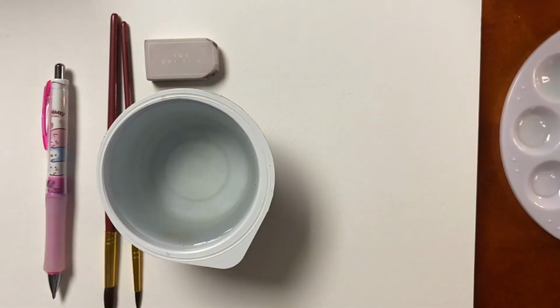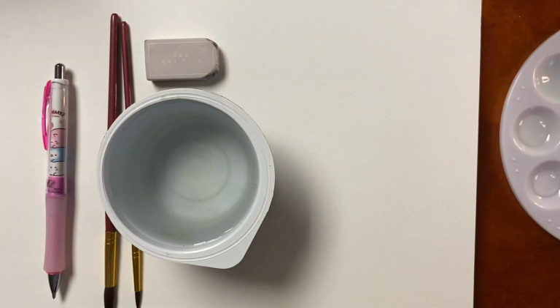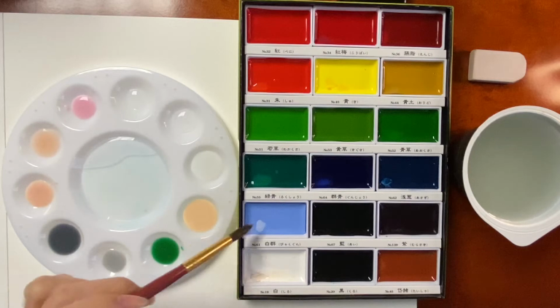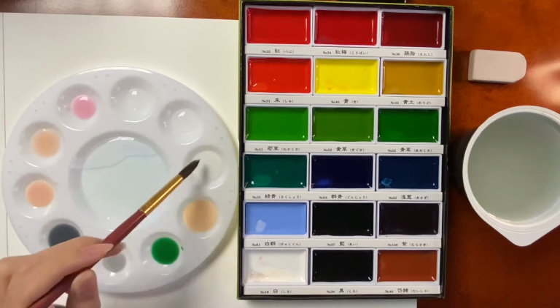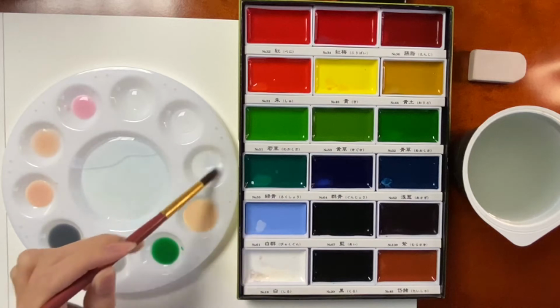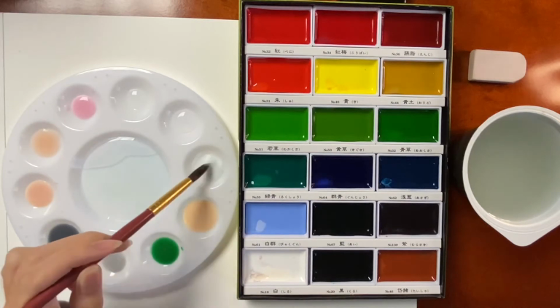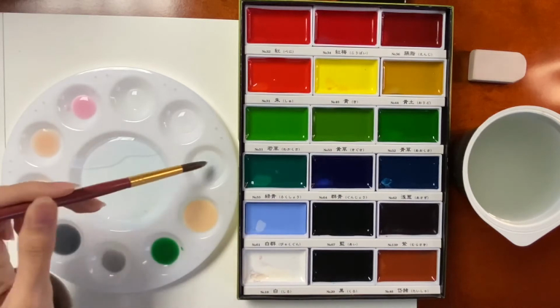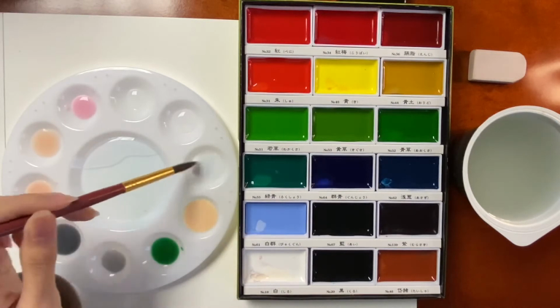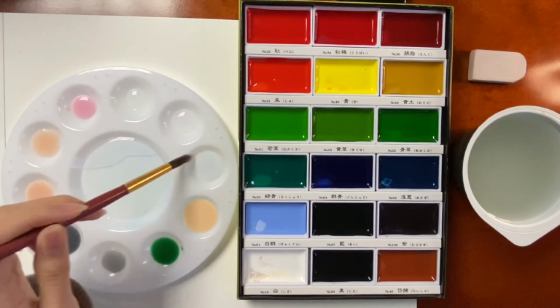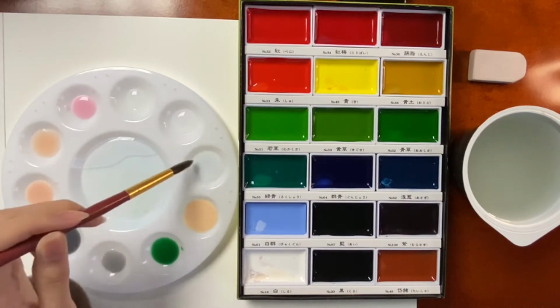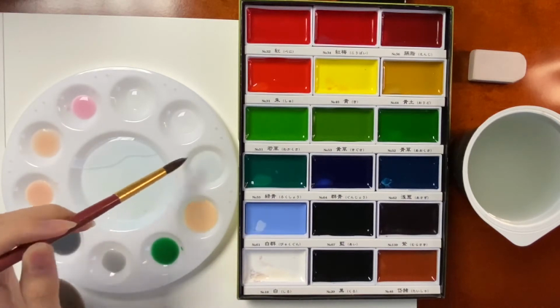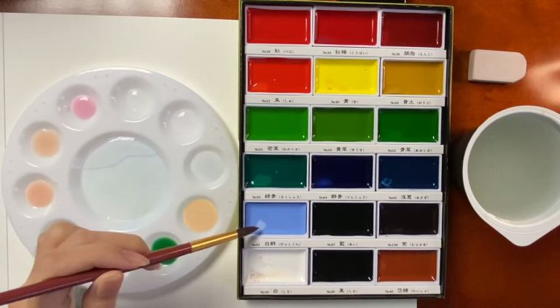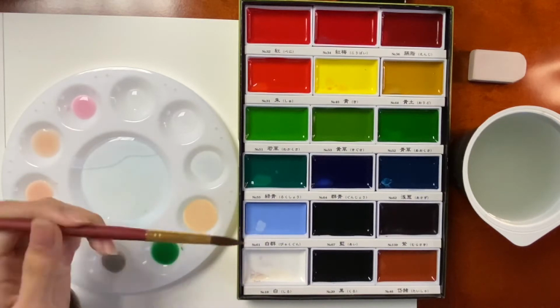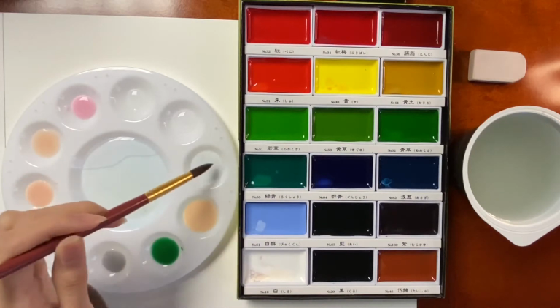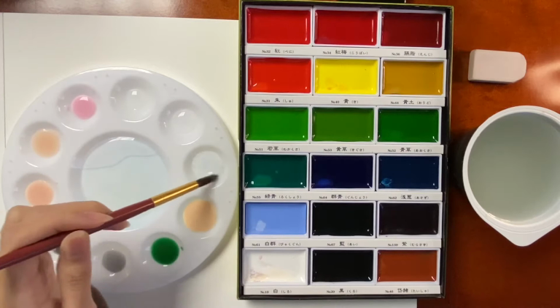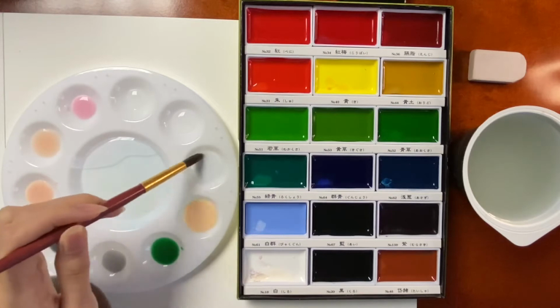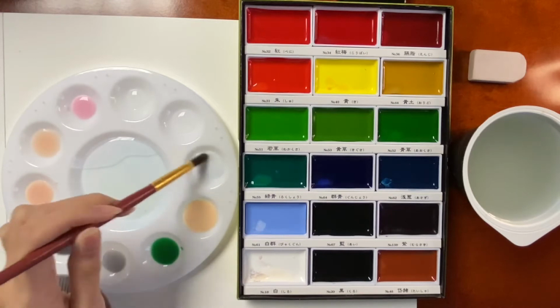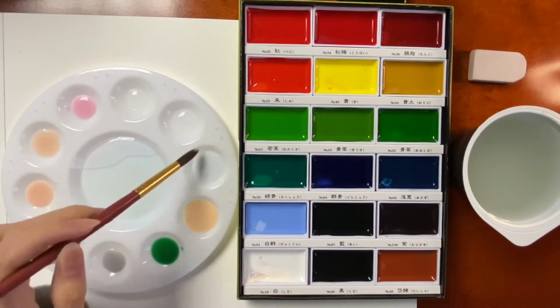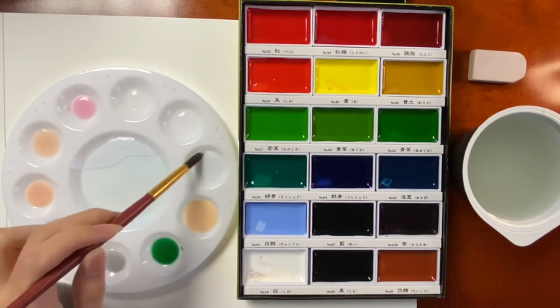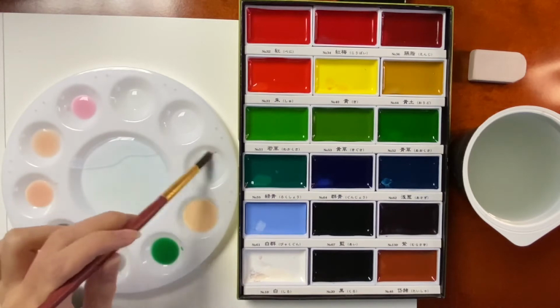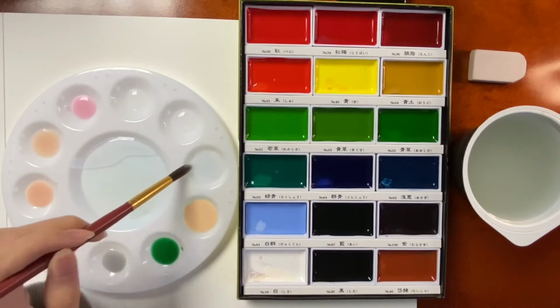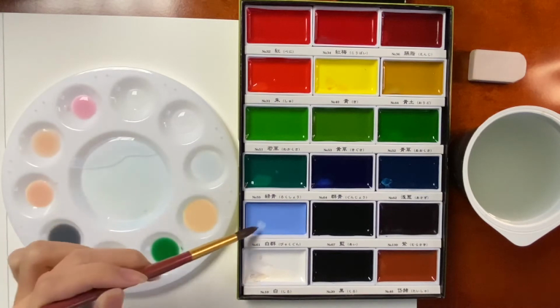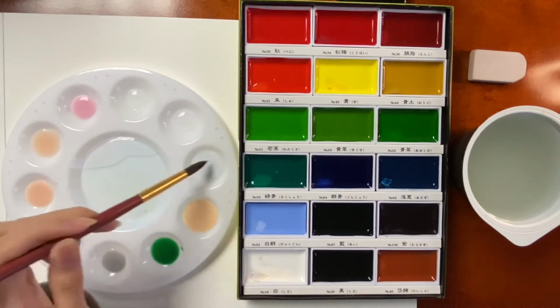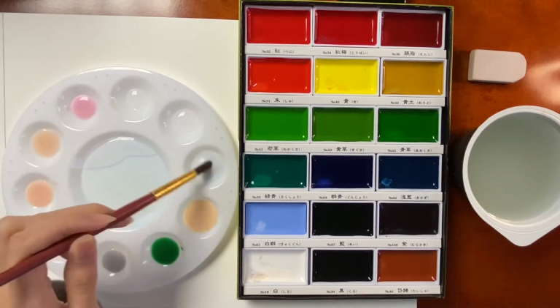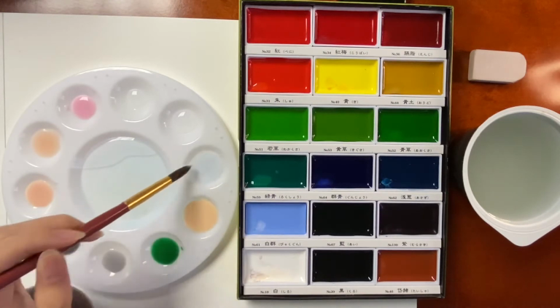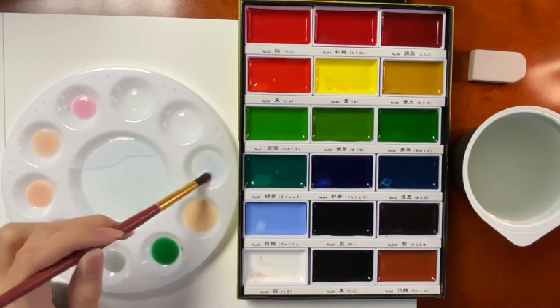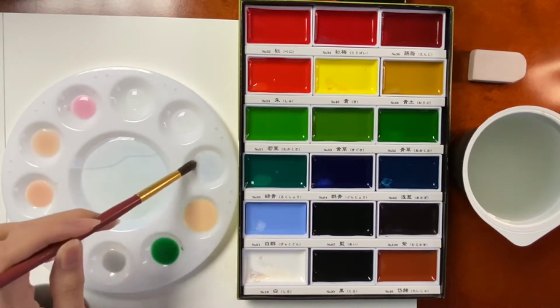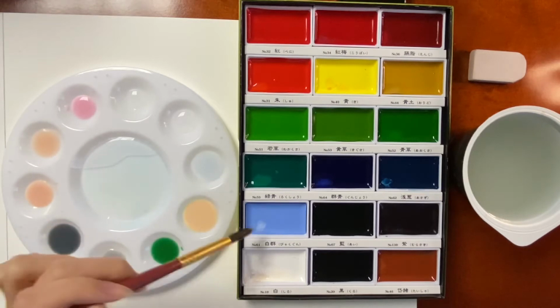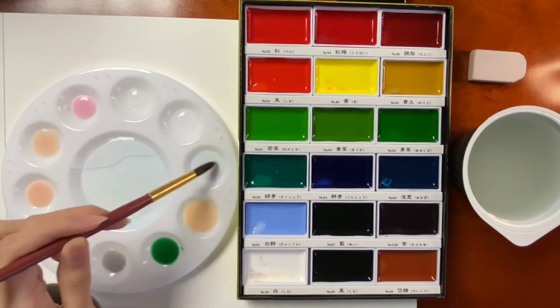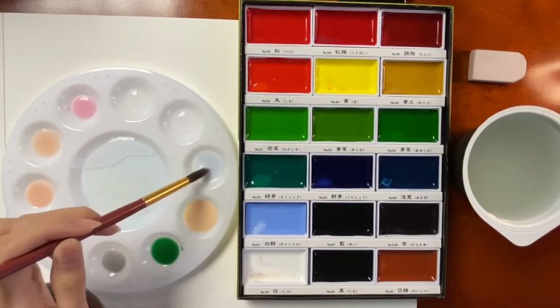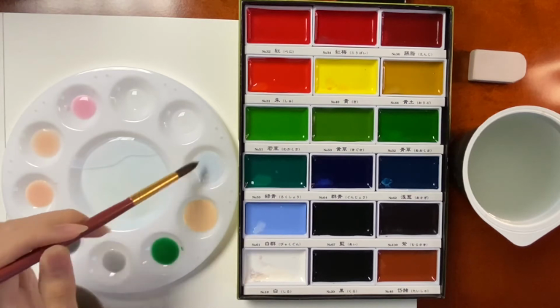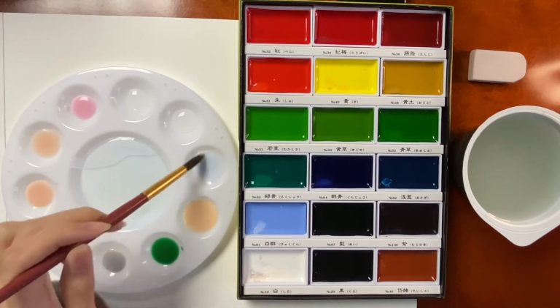Here, I'm just showing you — I'm mixing the colors, and then I'll get started after. I mixed it first so that I don't have to worry about it later.